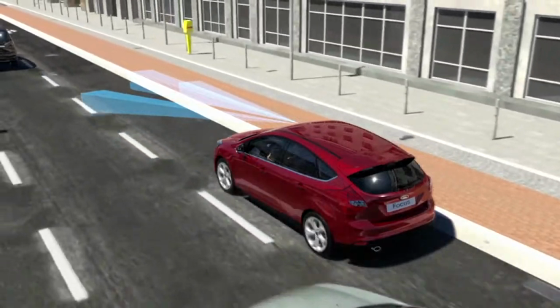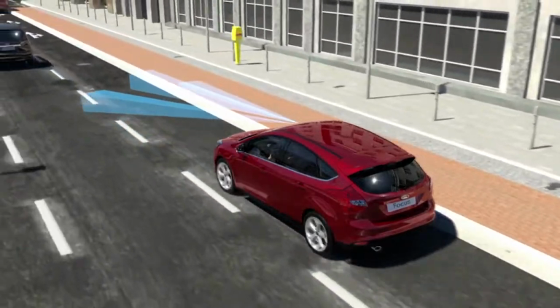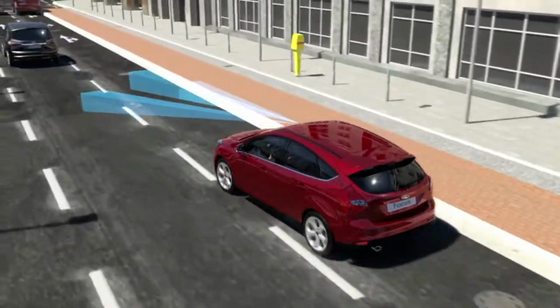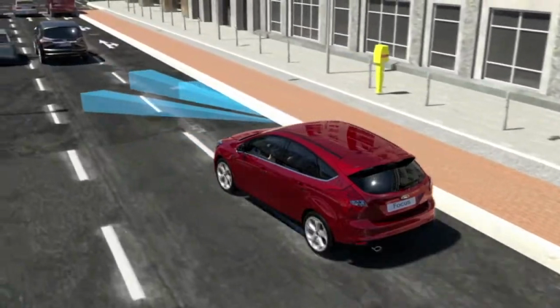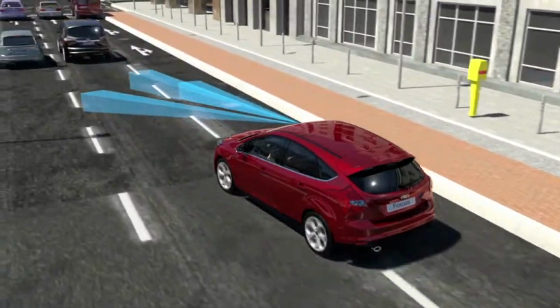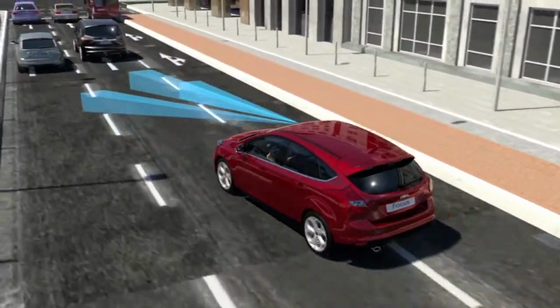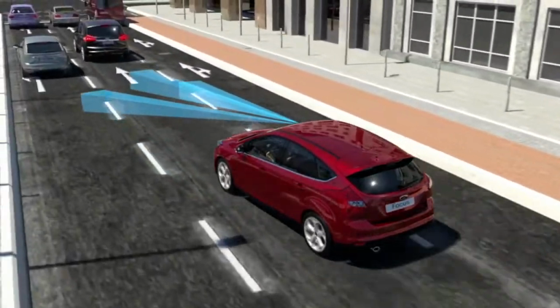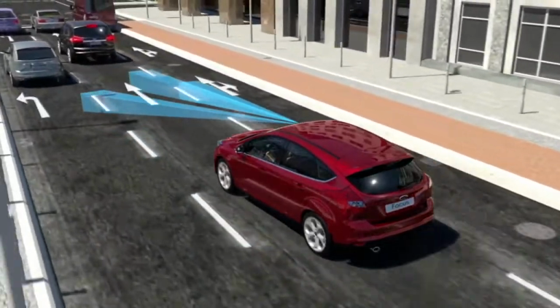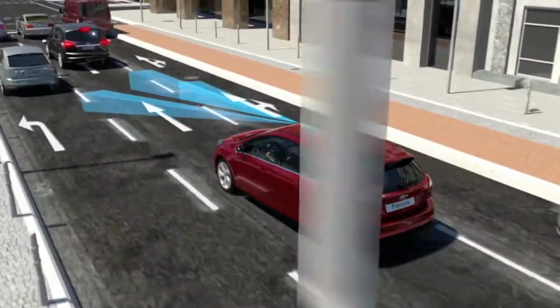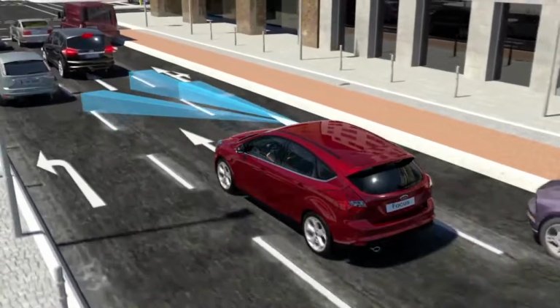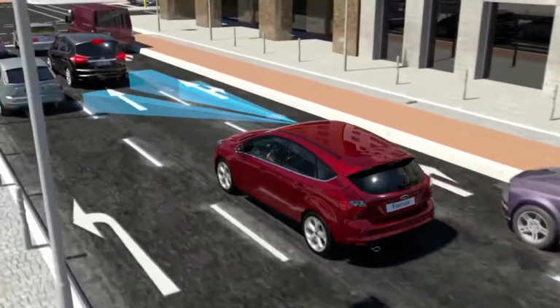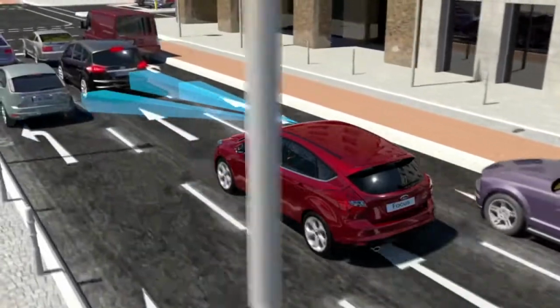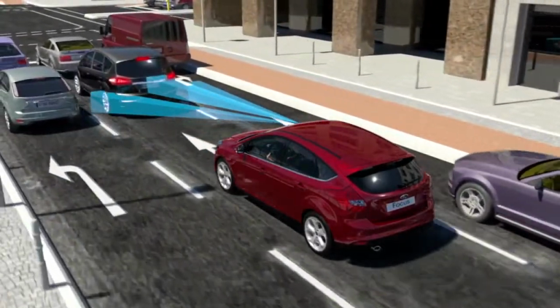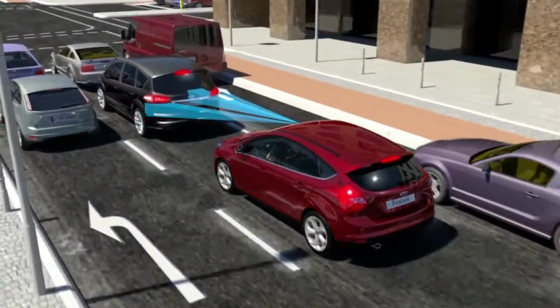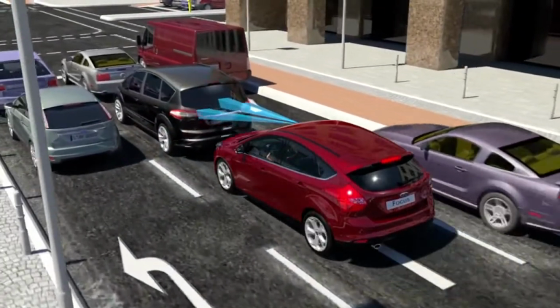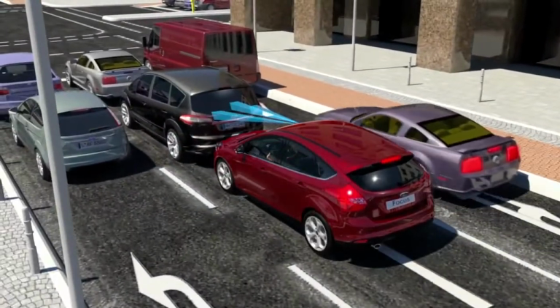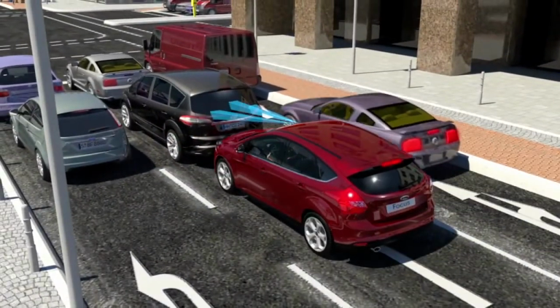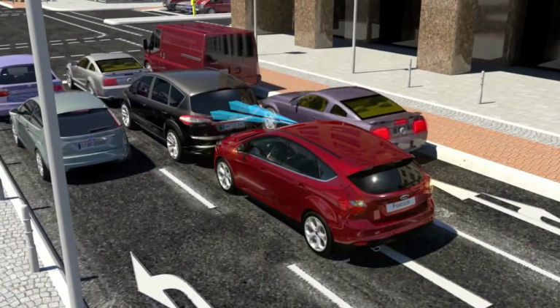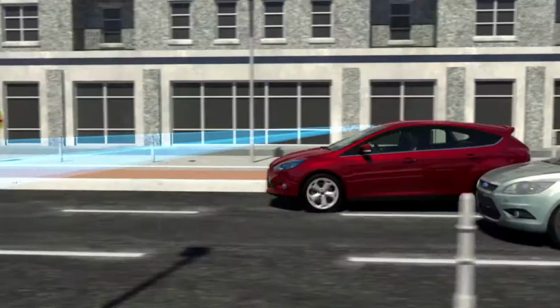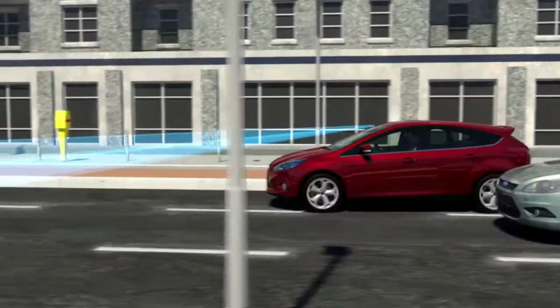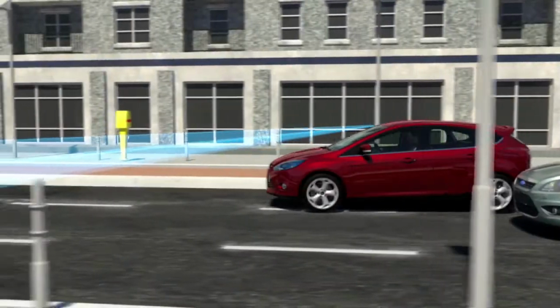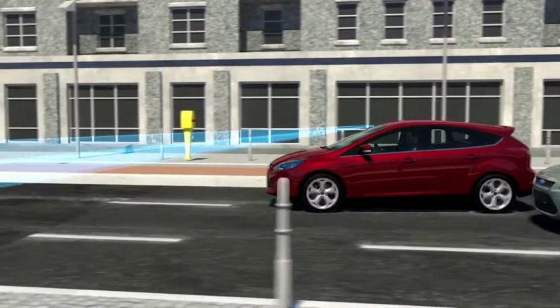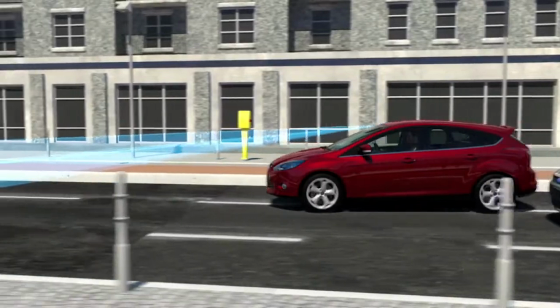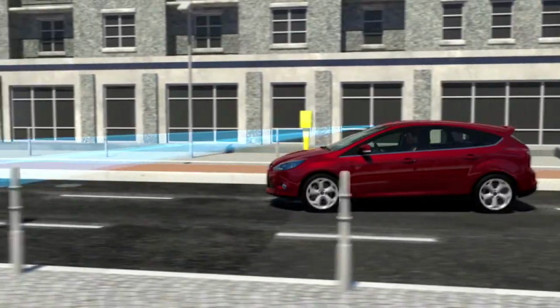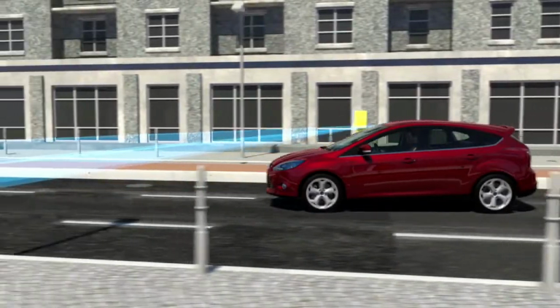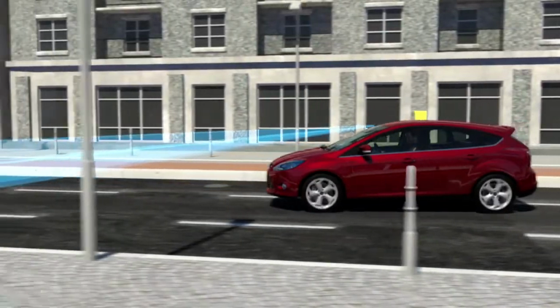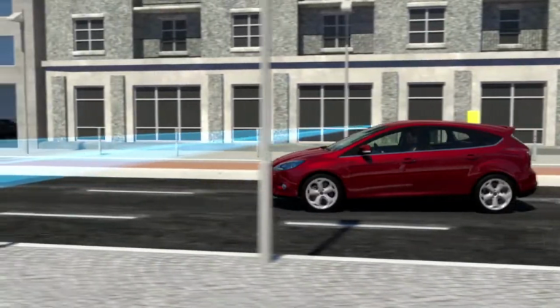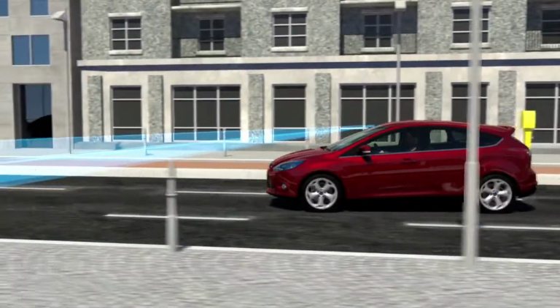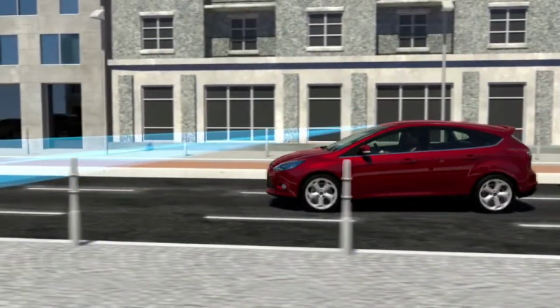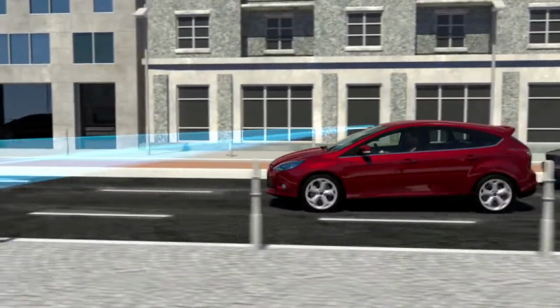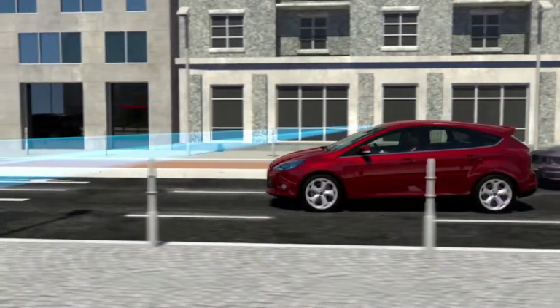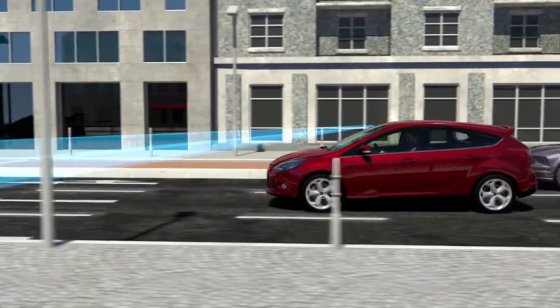If the sensor detects that the driver is approaching the vehicle ahead too quickly and that the distance is critically reducing without the driver taking action, the system will automatically apply full braking.